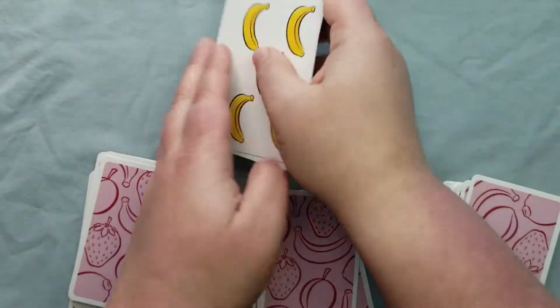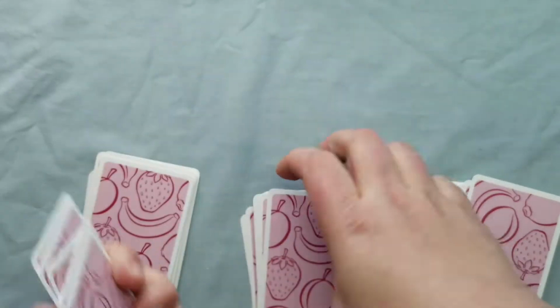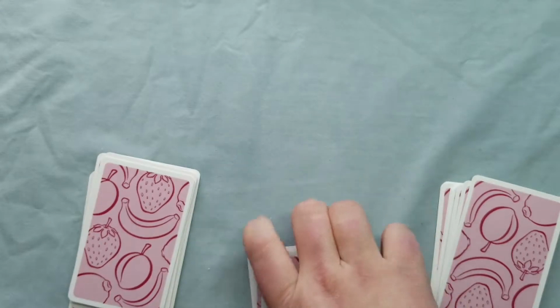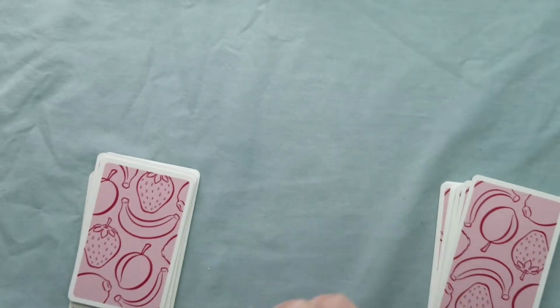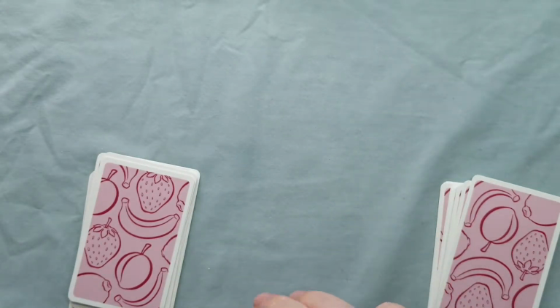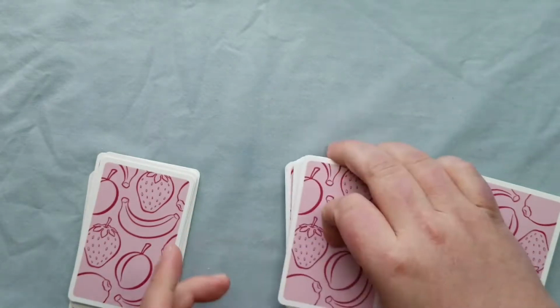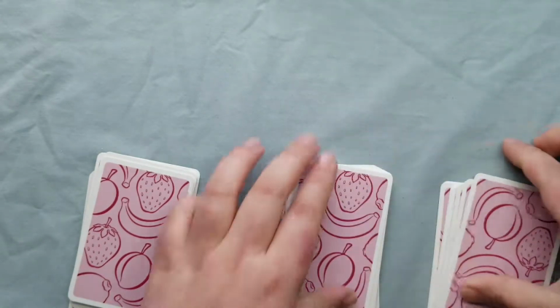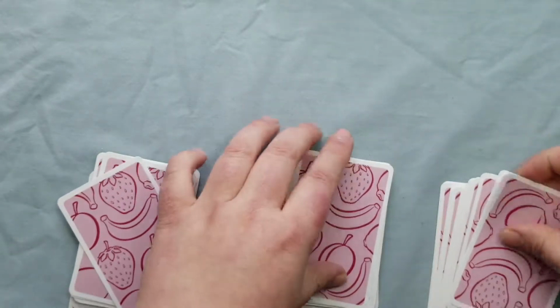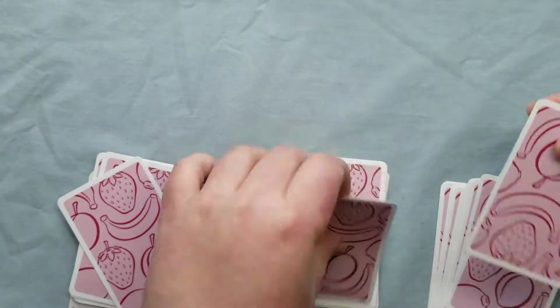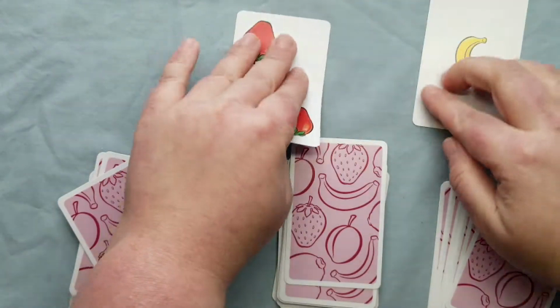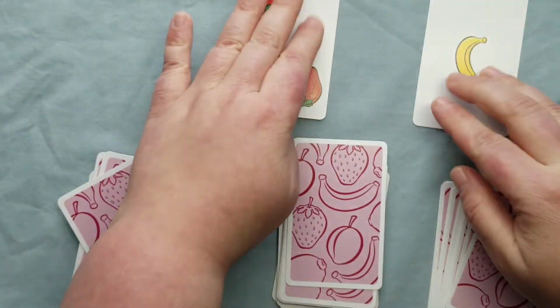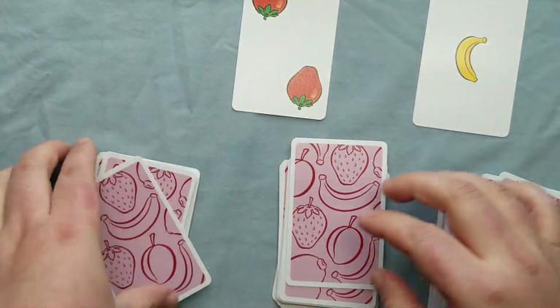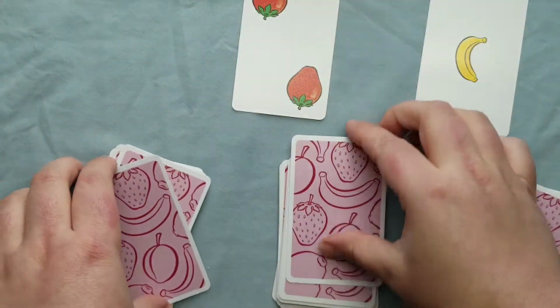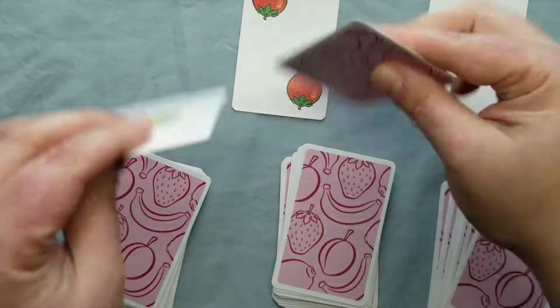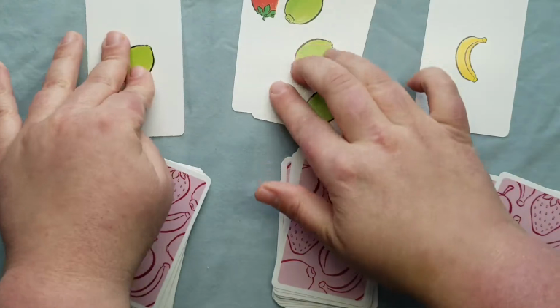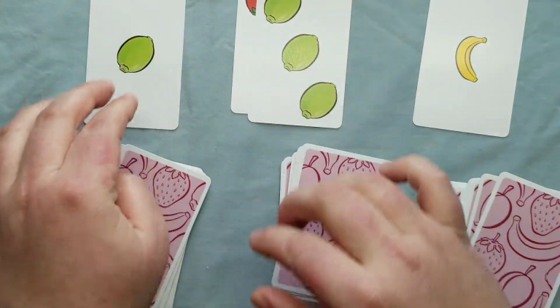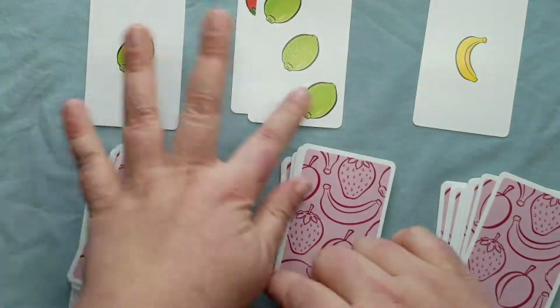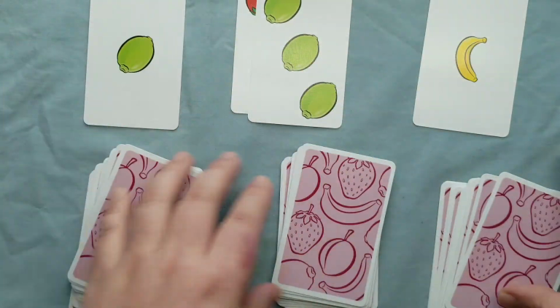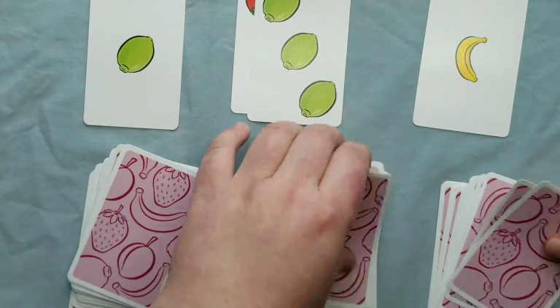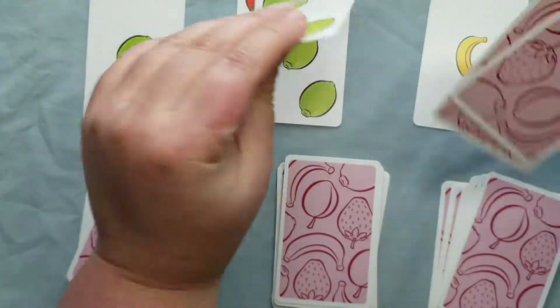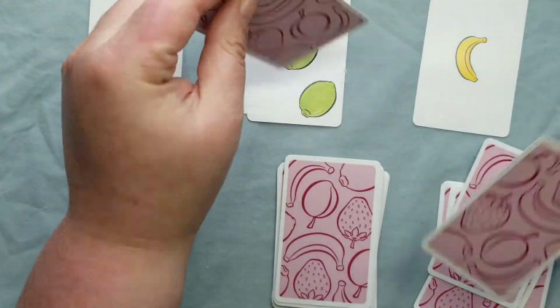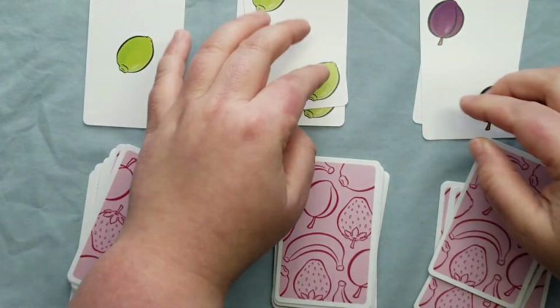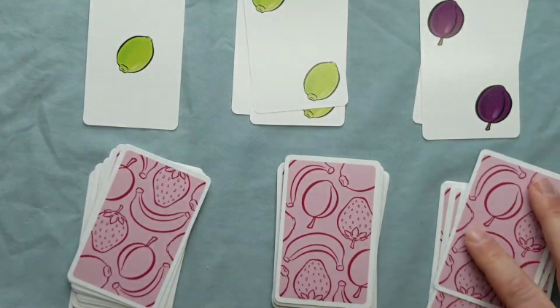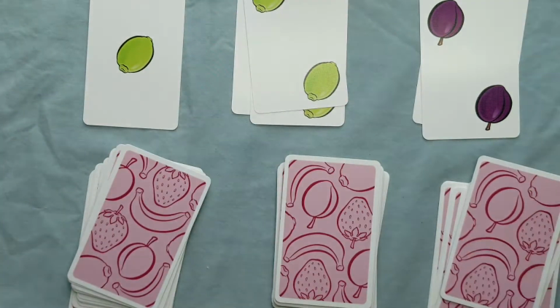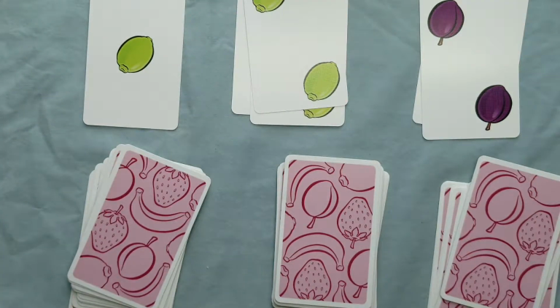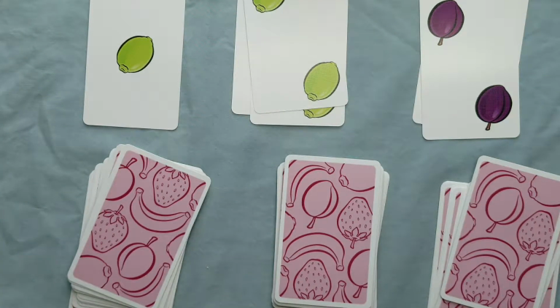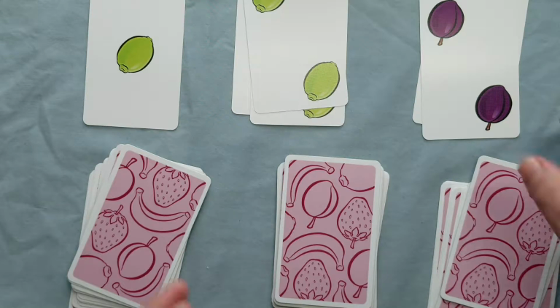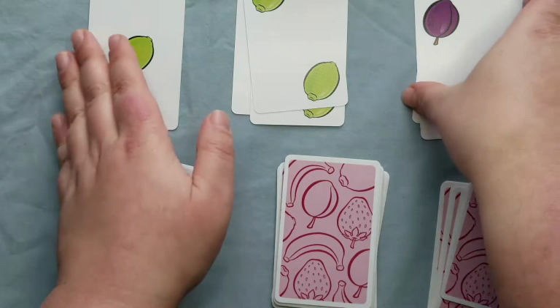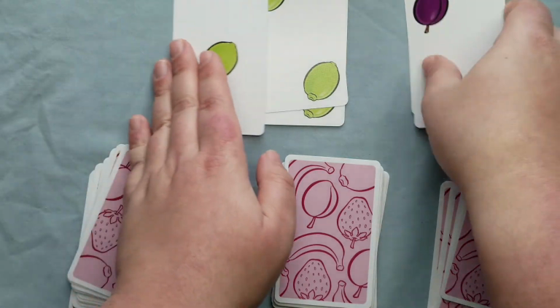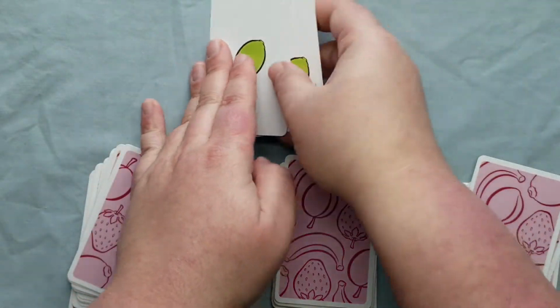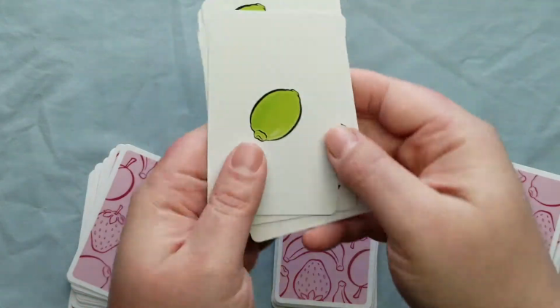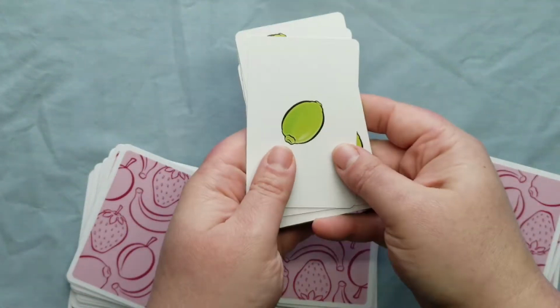As they get more confident, you might want to have two players putting out cards at a time. So play in a group of four with two players putting out — it's four! And then eventually they'll be able to play the full game.